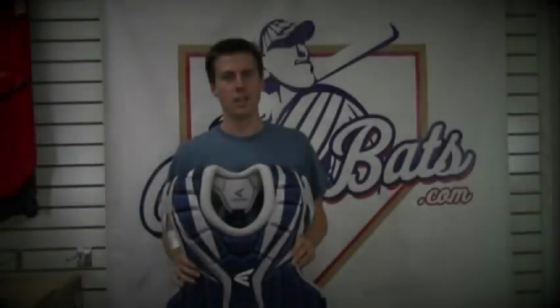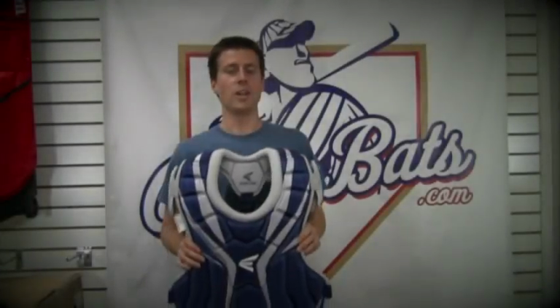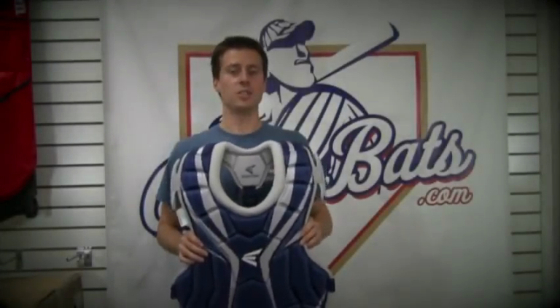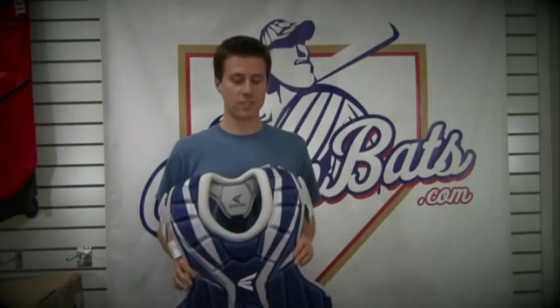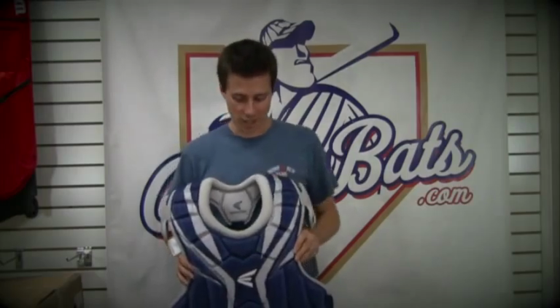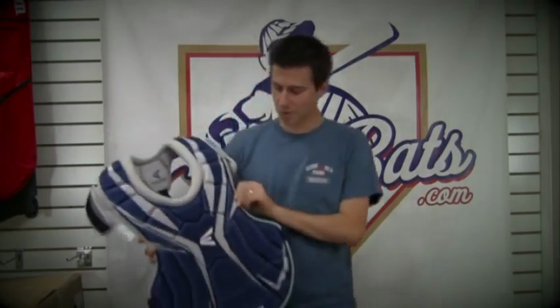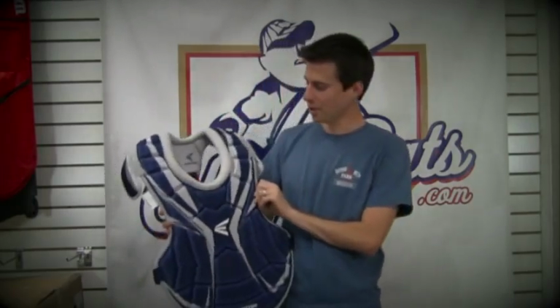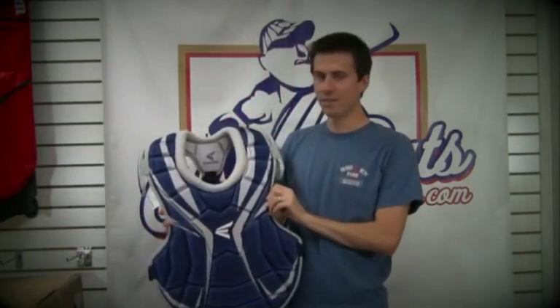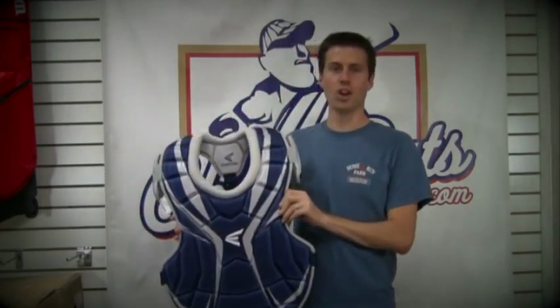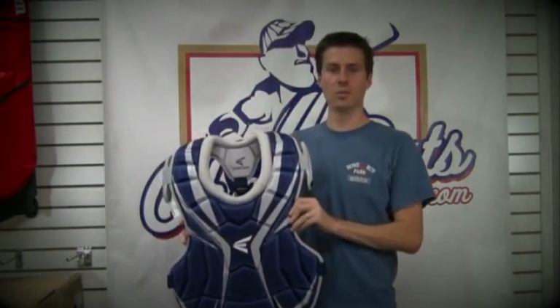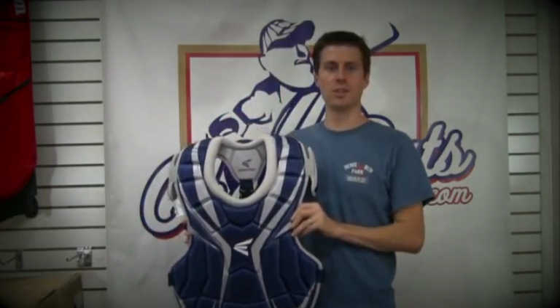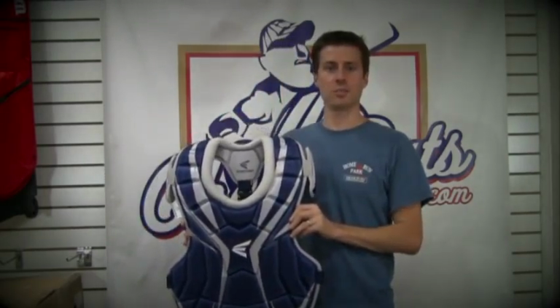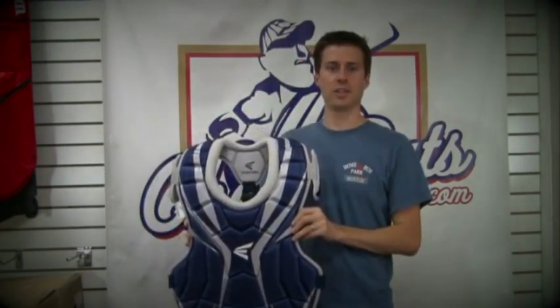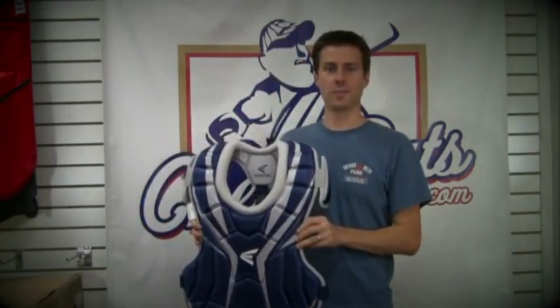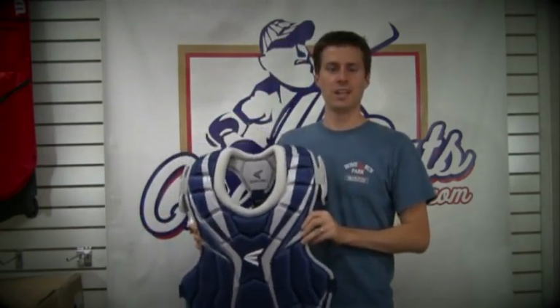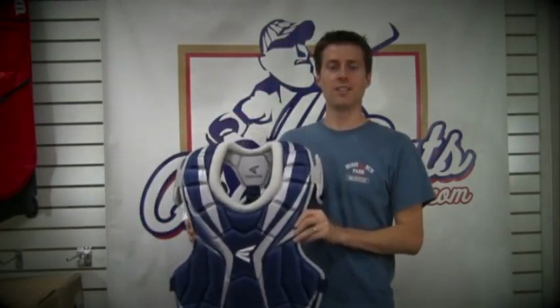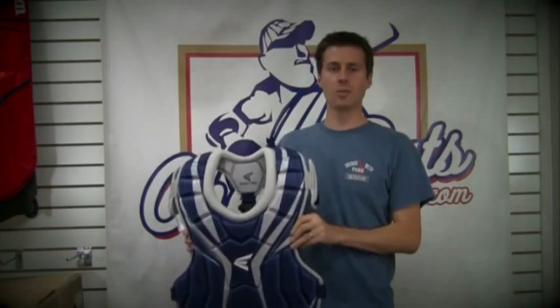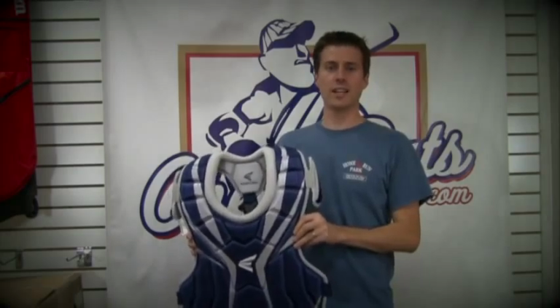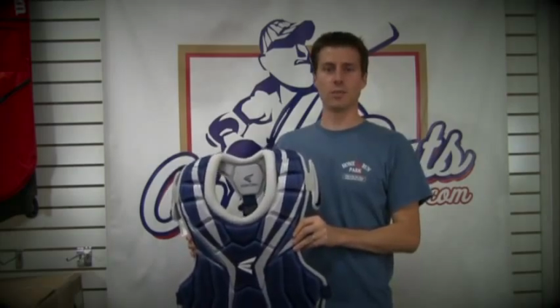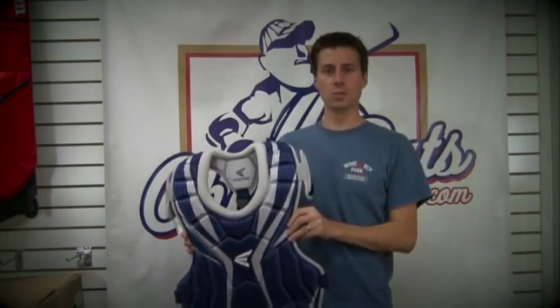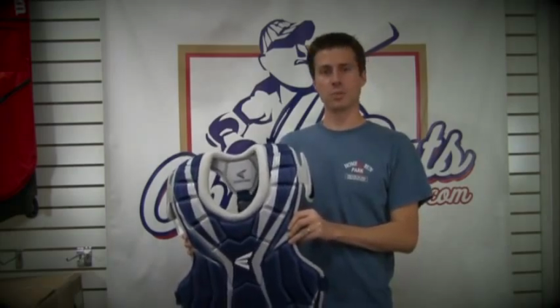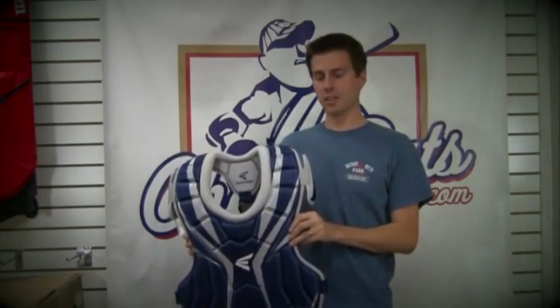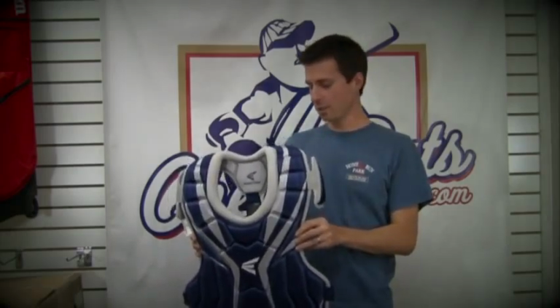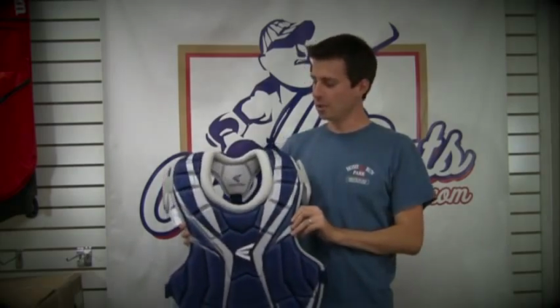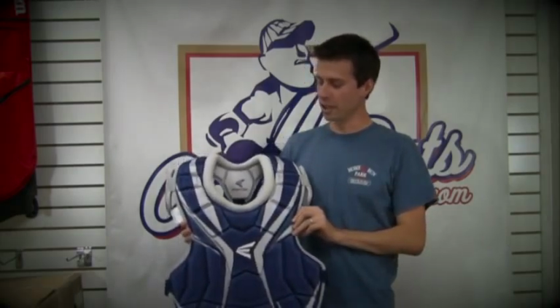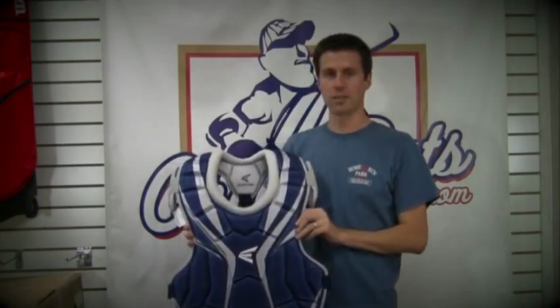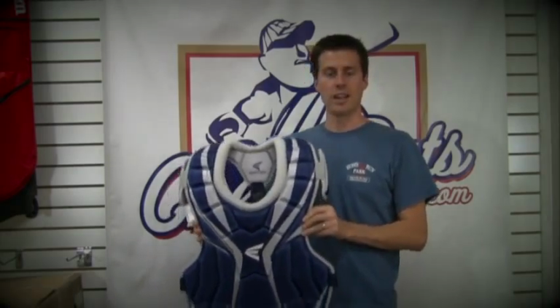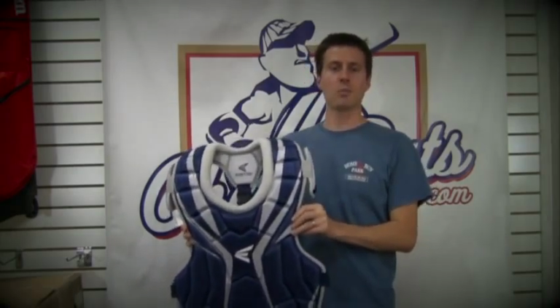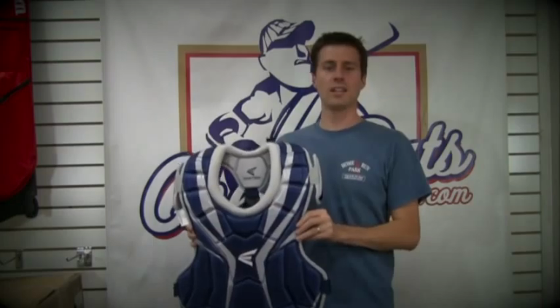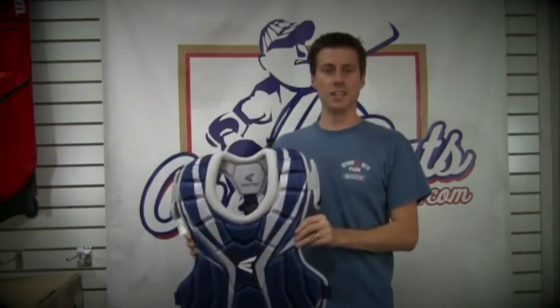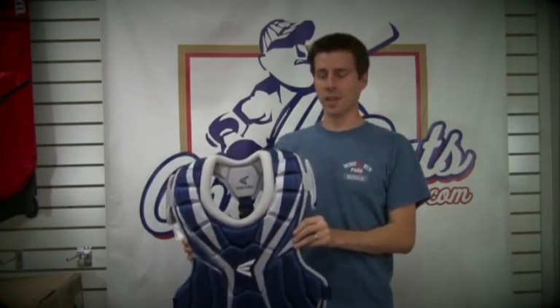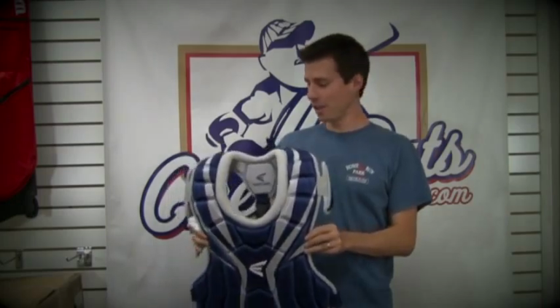Mike here with CheapBats.com introducing the Rival Home and Road Chest Protector. It's a double-sided reversible chest protector with two different colors. I came up with this idea and Easton ran with it.